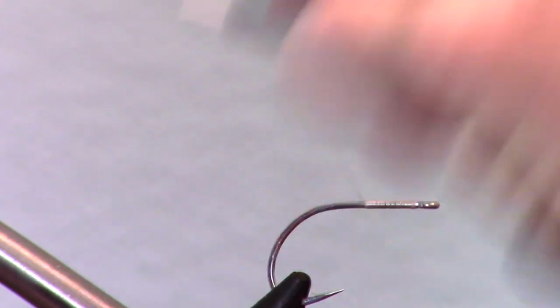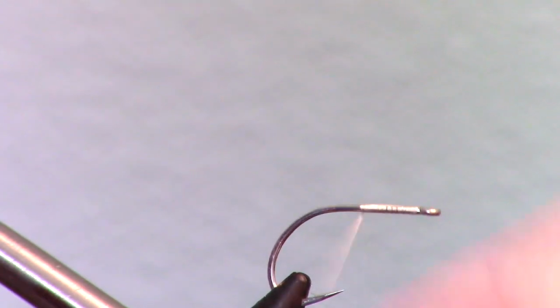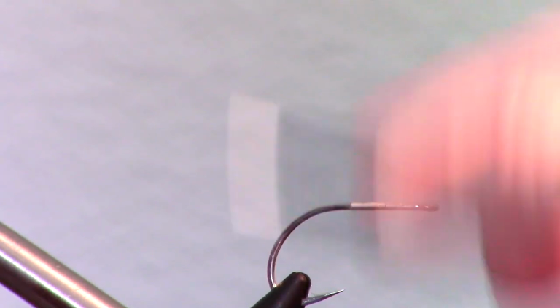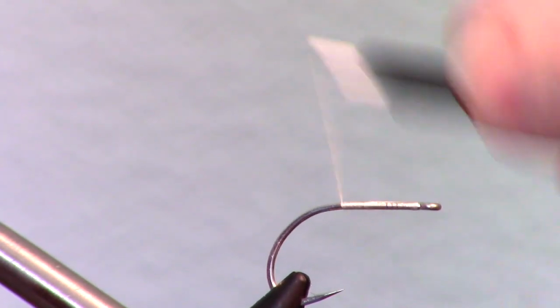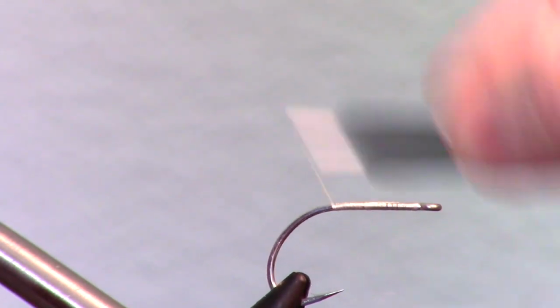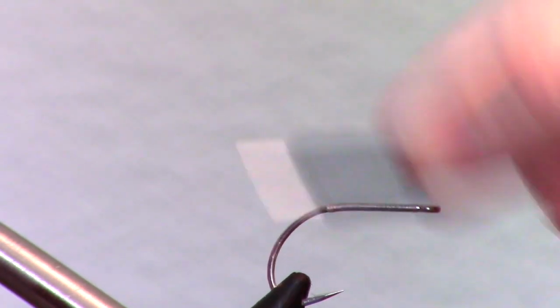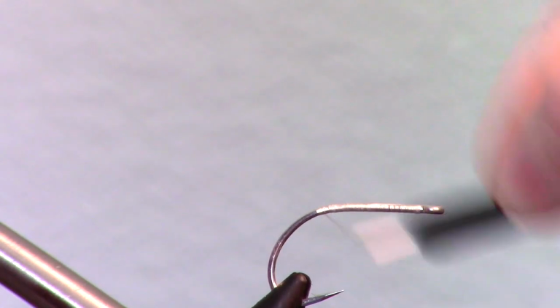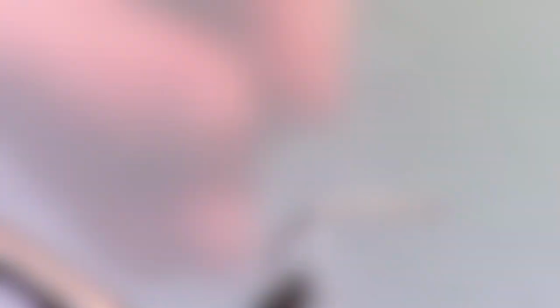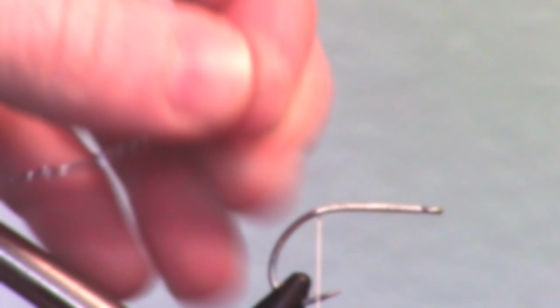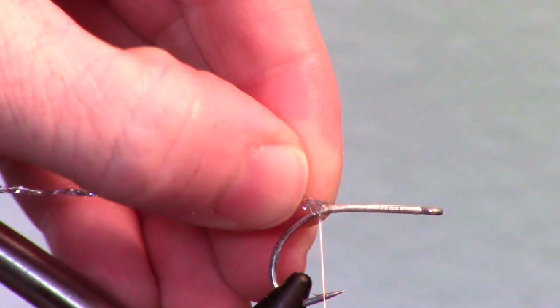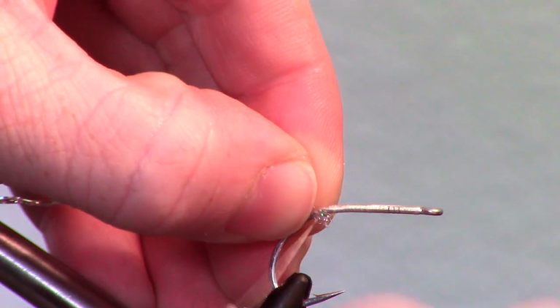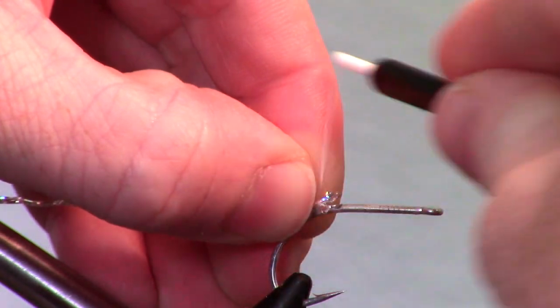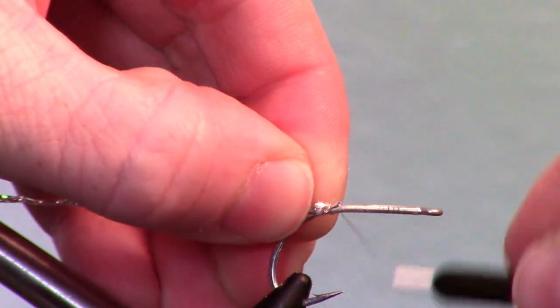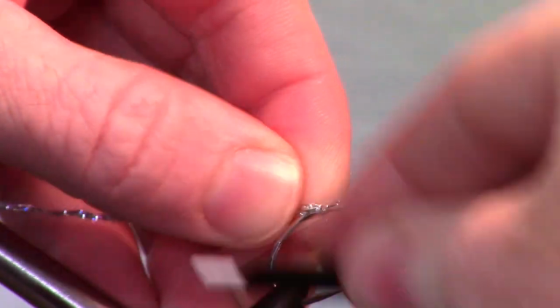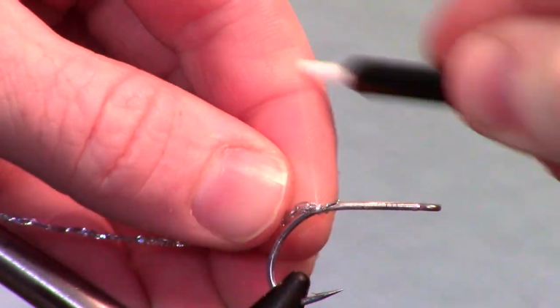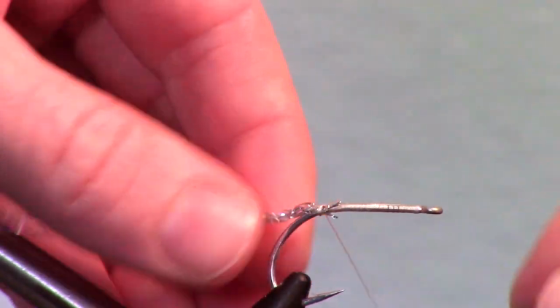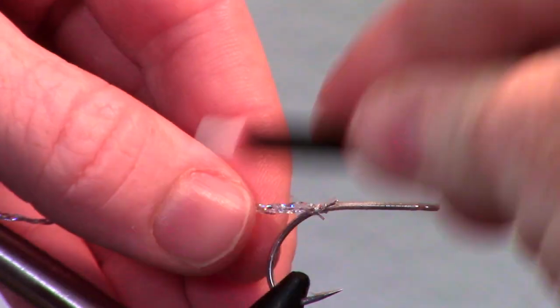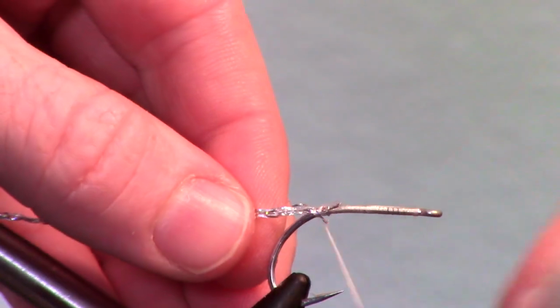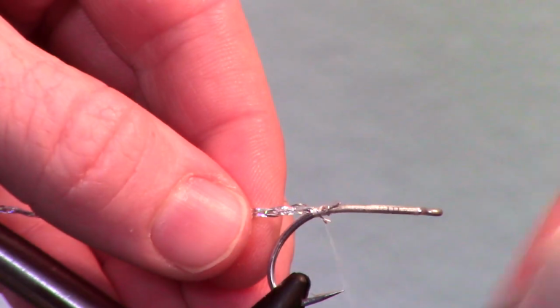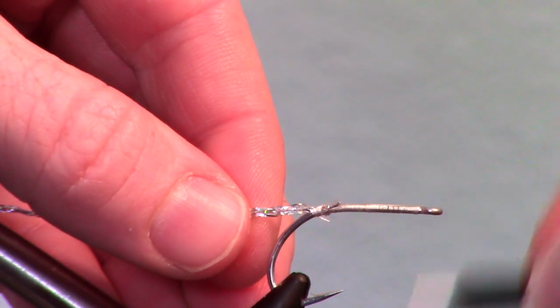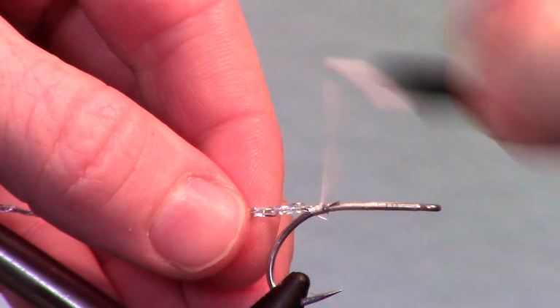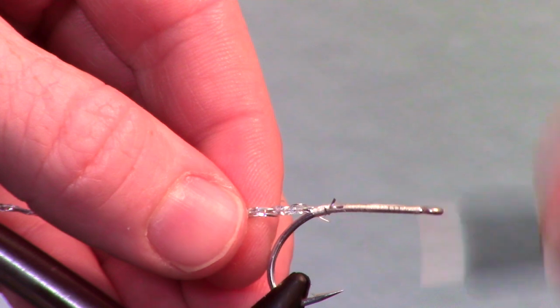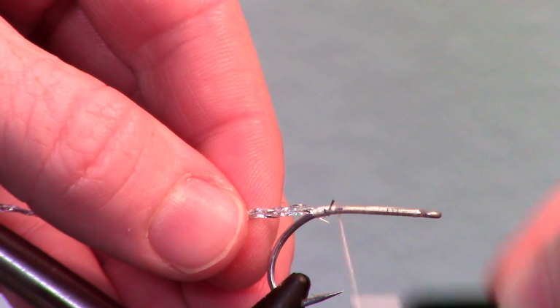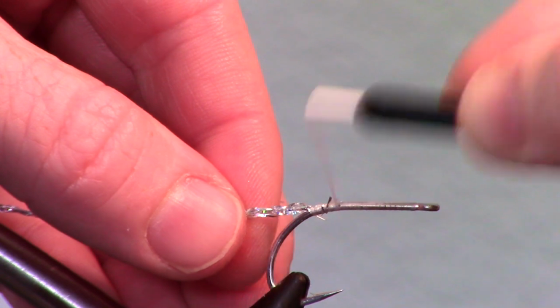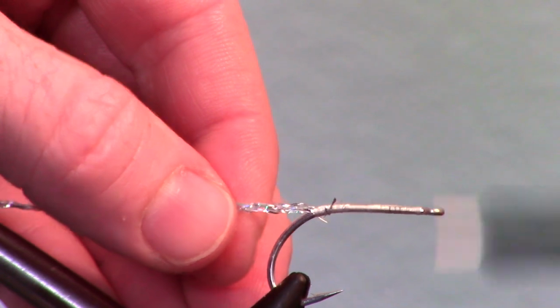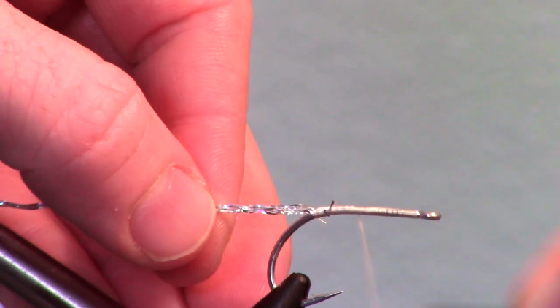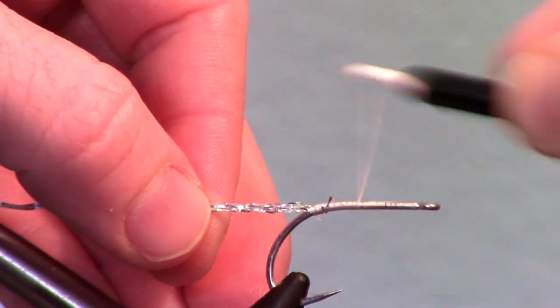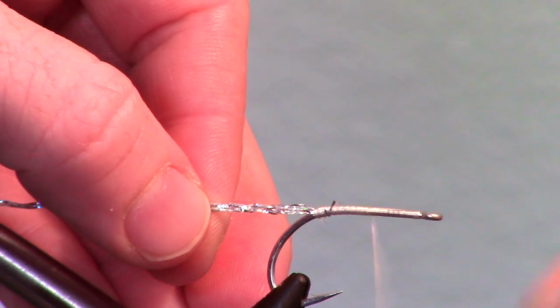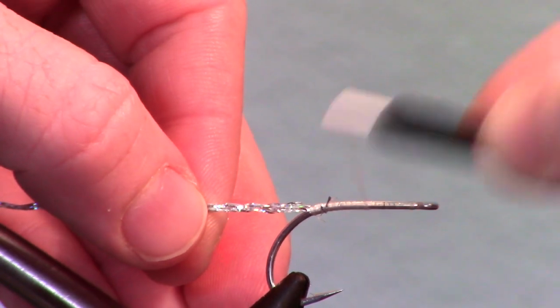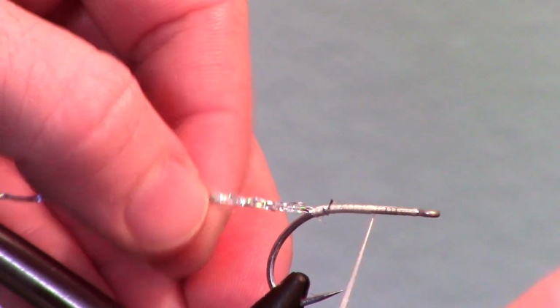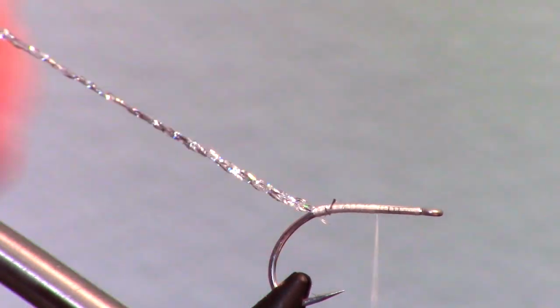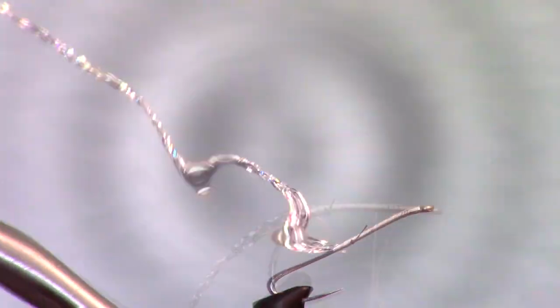Wrap all the way back to the bend of the hook. Now attach a flat diamond braid — or even a saltwater-sized flashabou could work. Wrap back up towards the eye of the hook but stop just about two eye lengths shy.